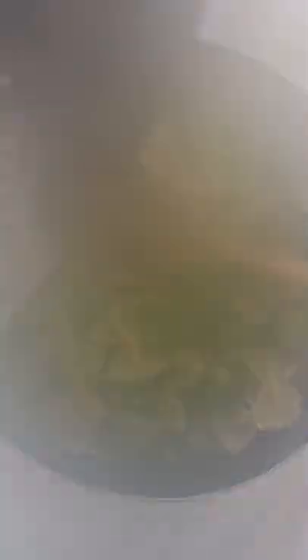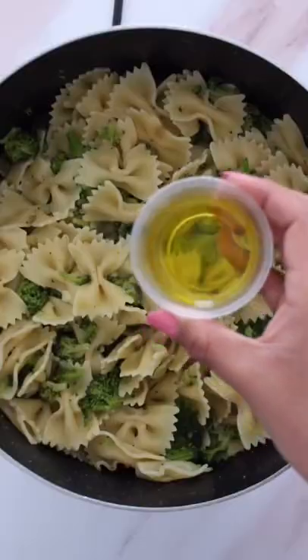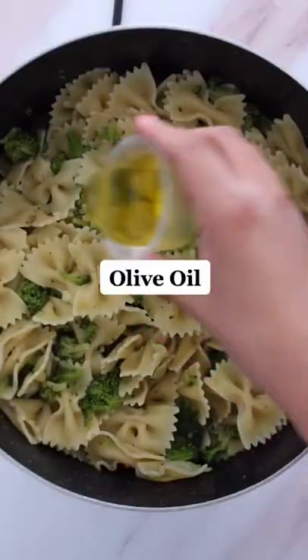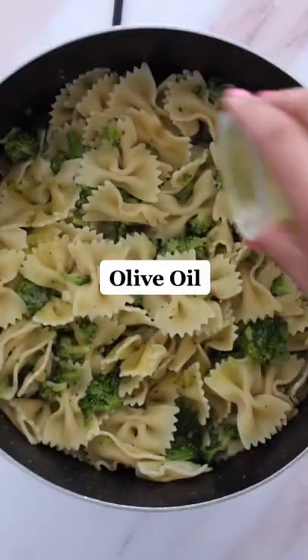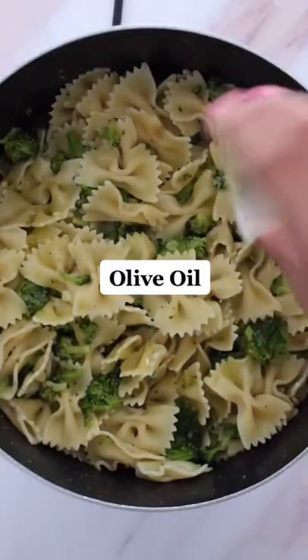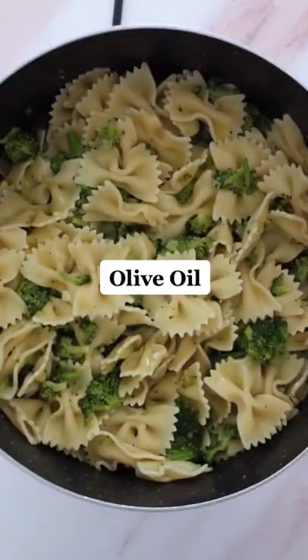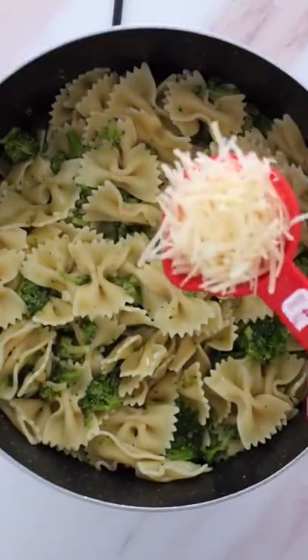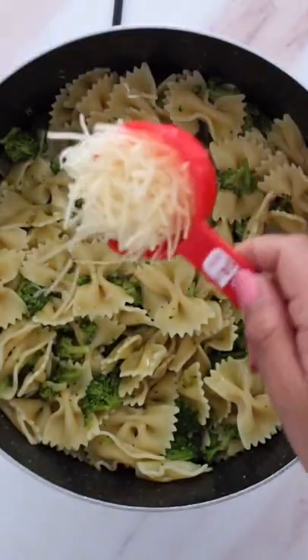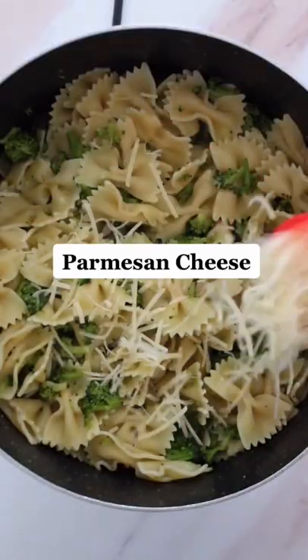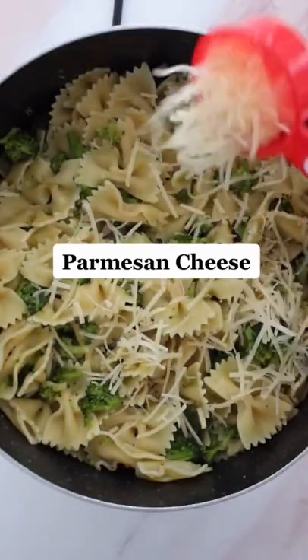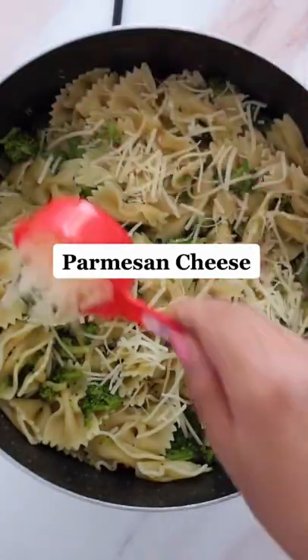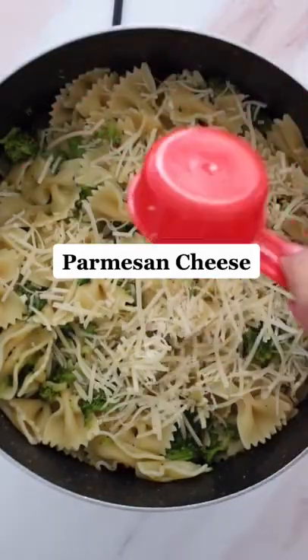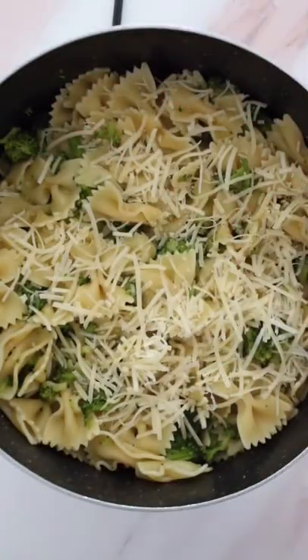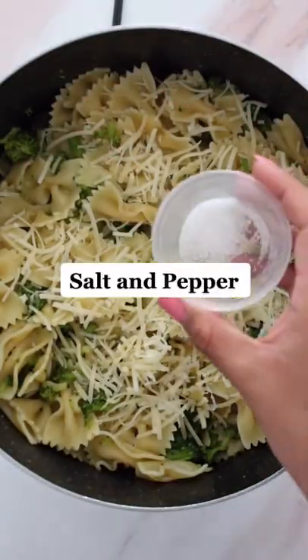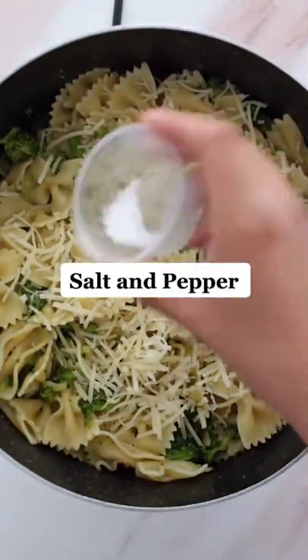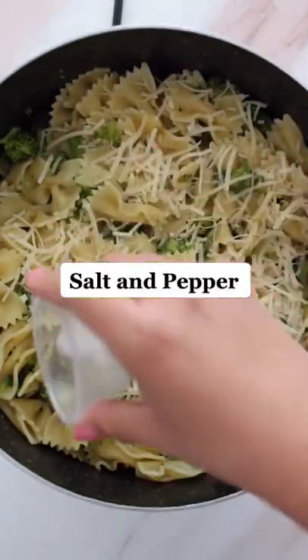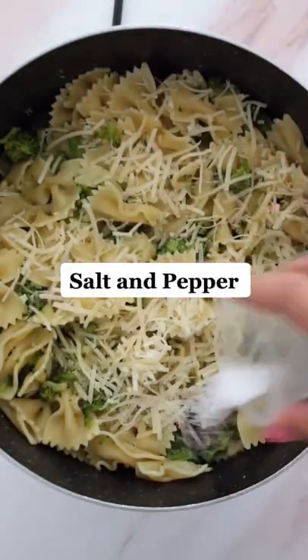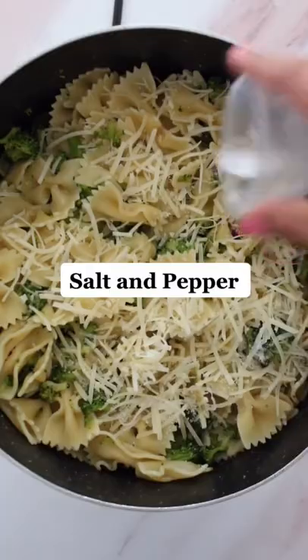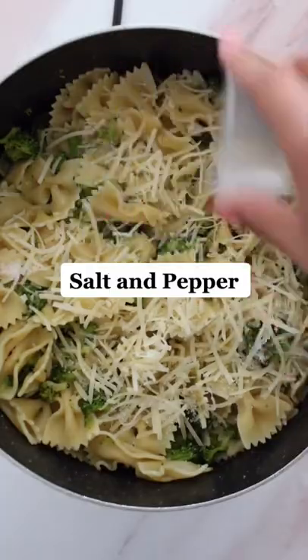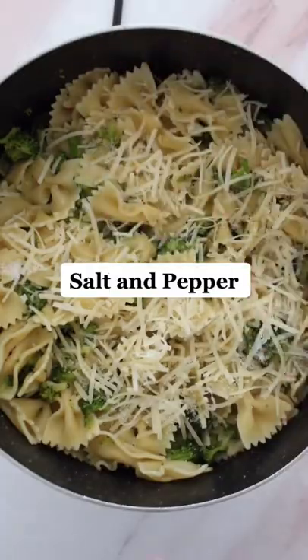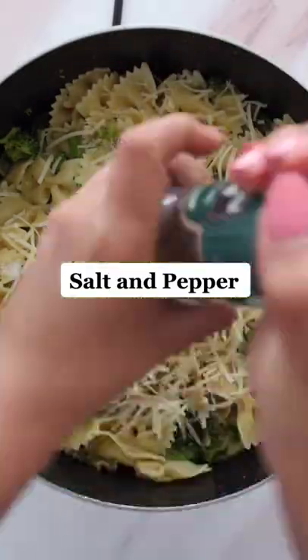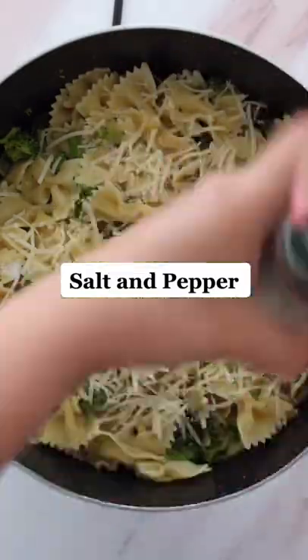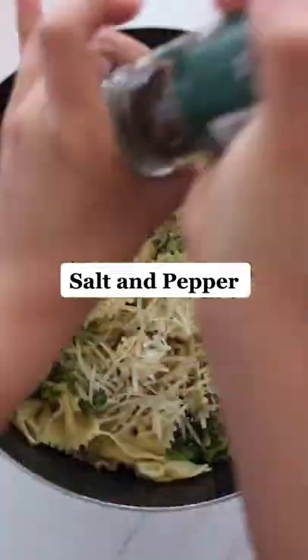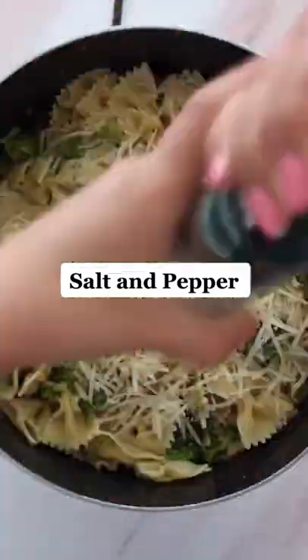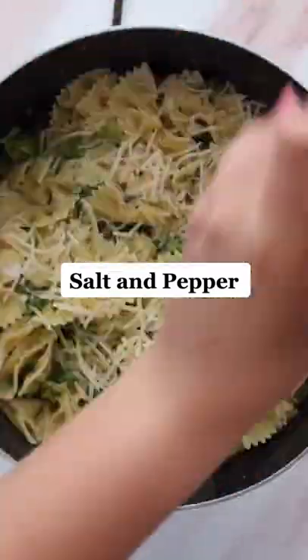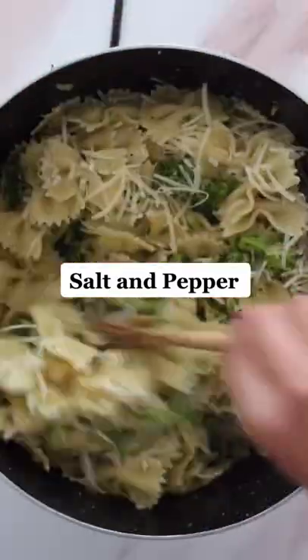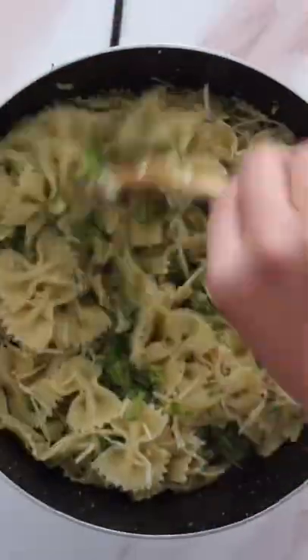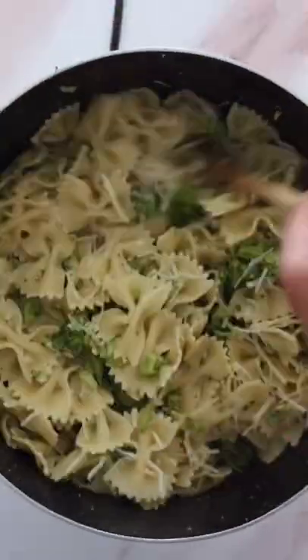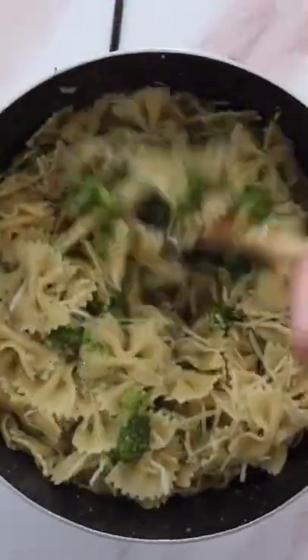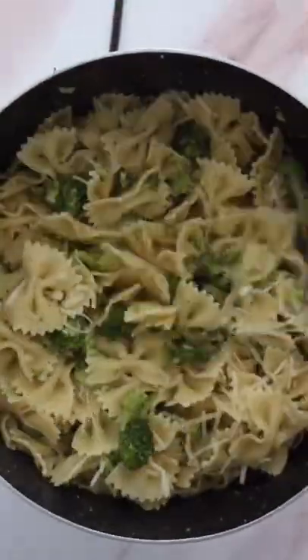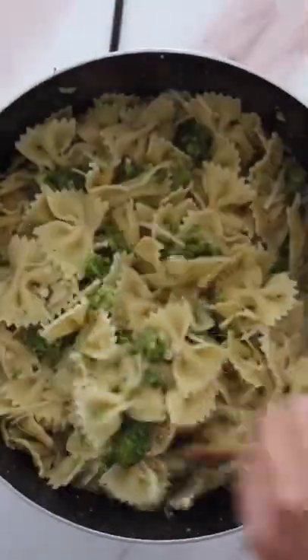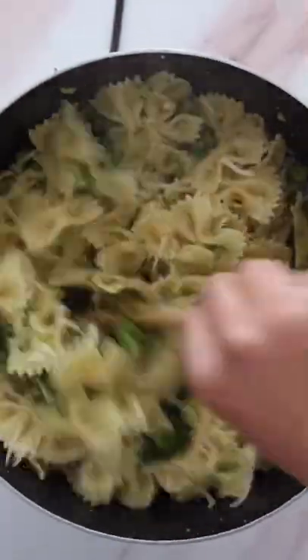Then season the pasta with some olive oil, parmesan cheese, salt and pepper, and to make it even creamier, add that pasta water back in there. And that's it!